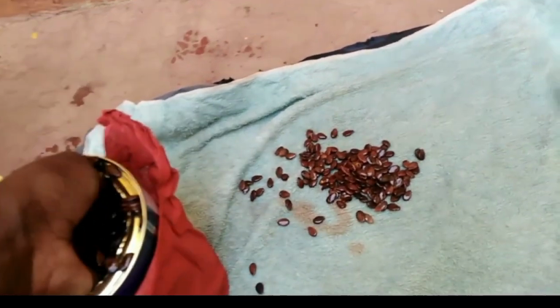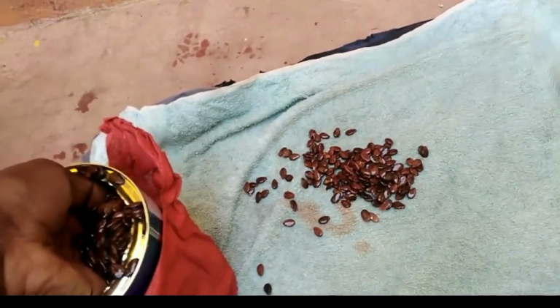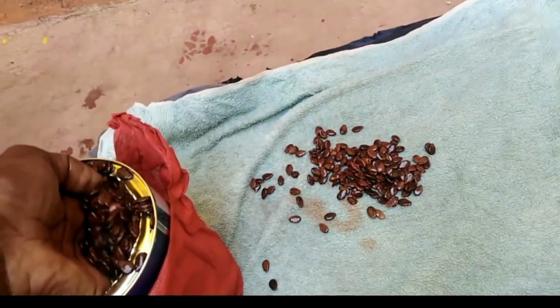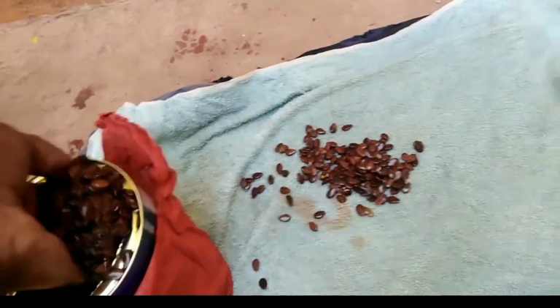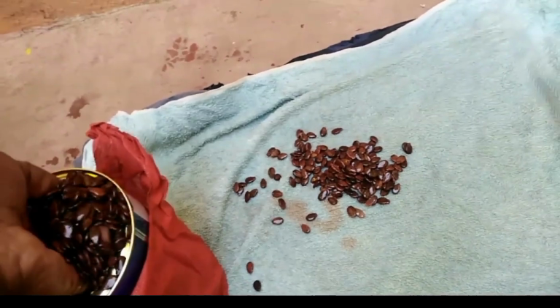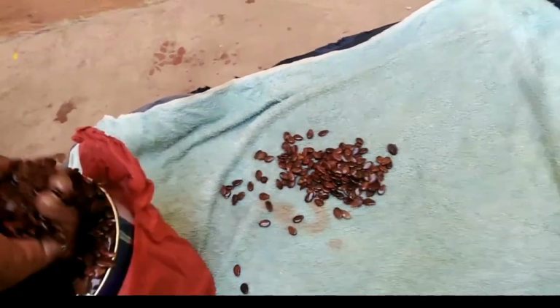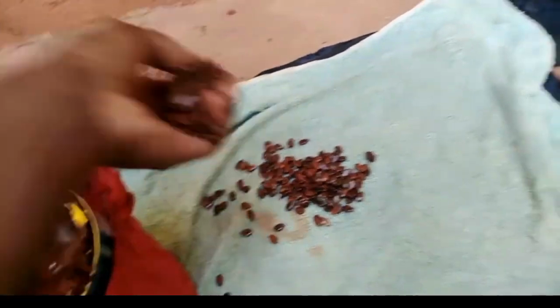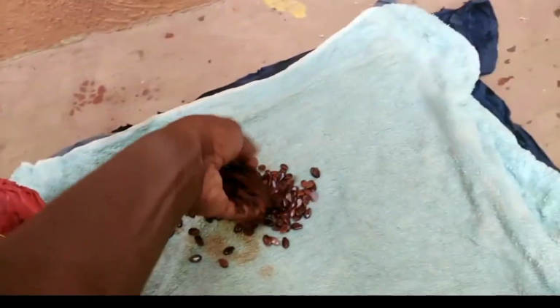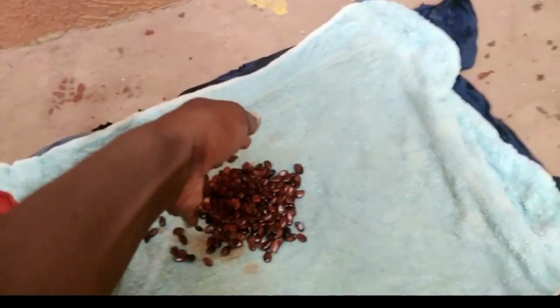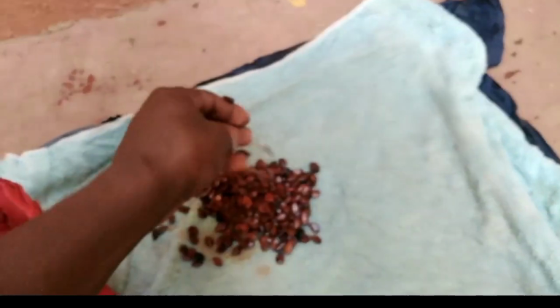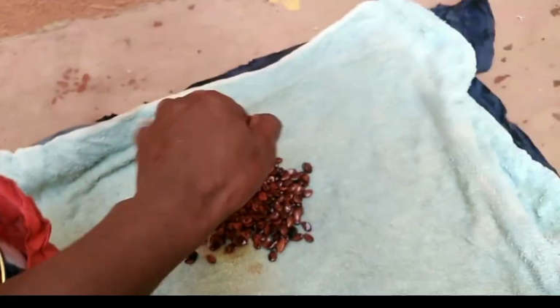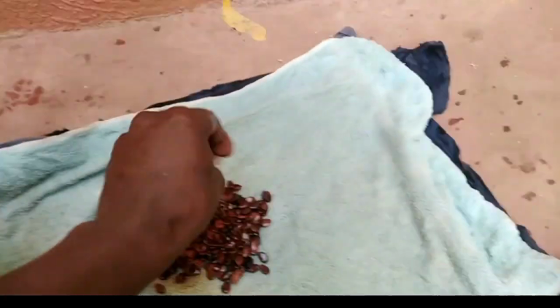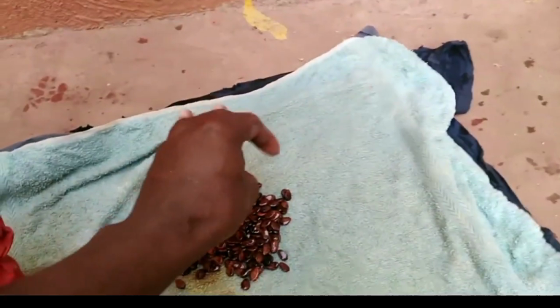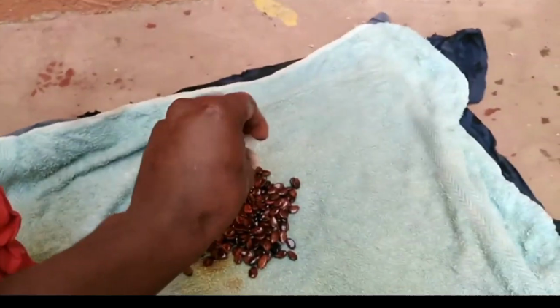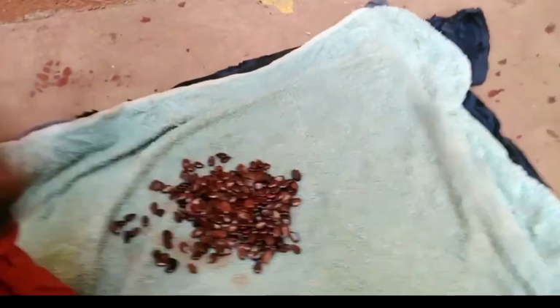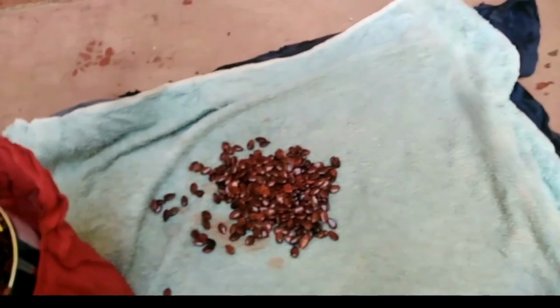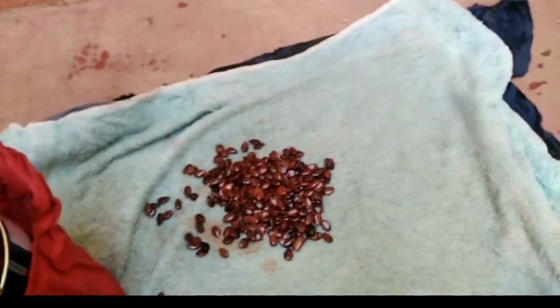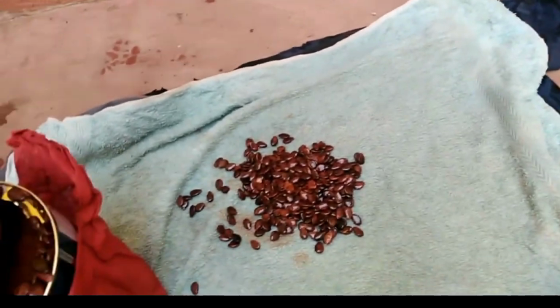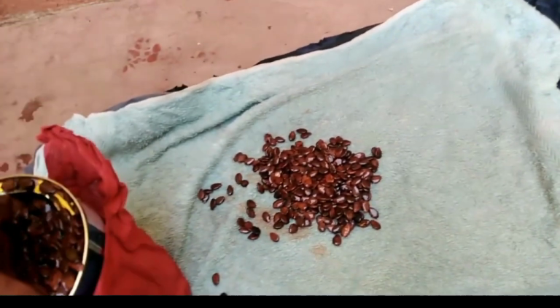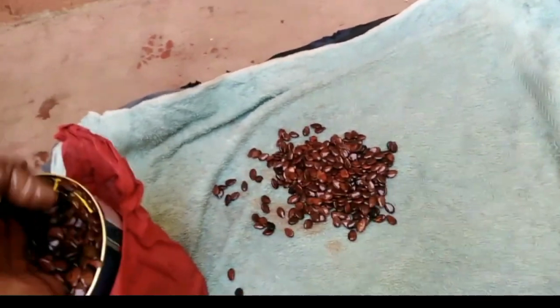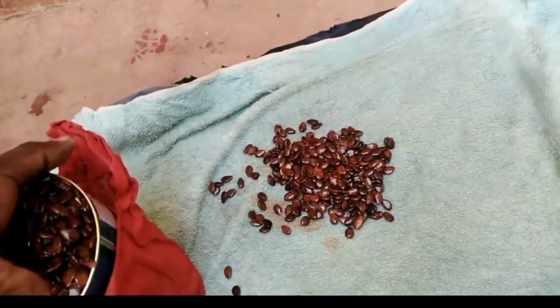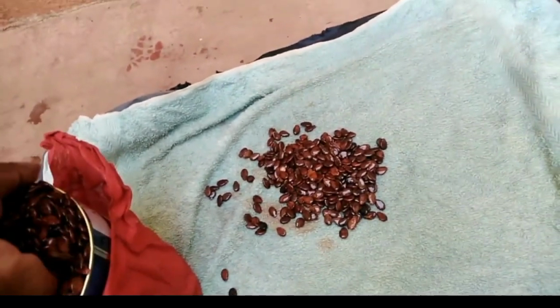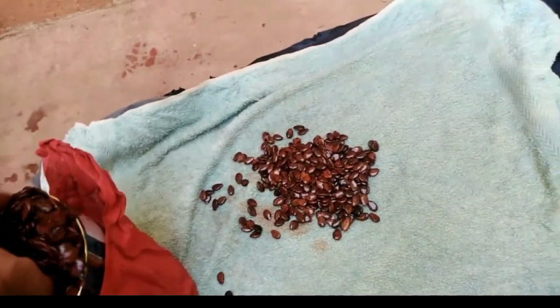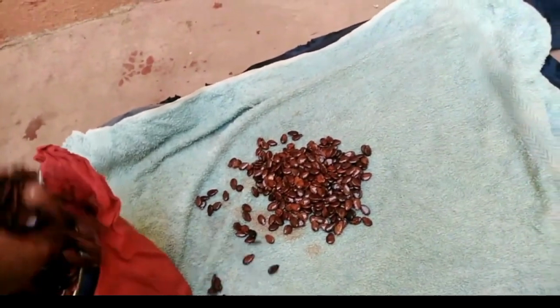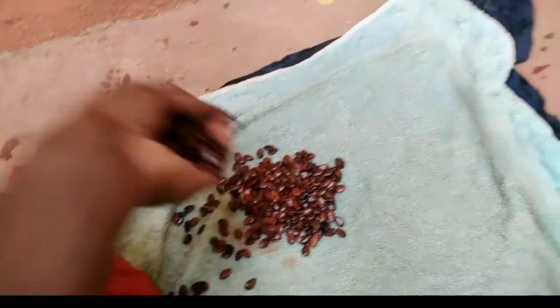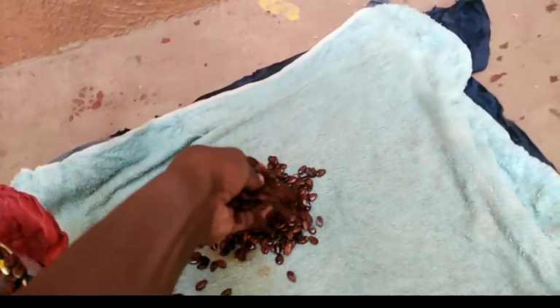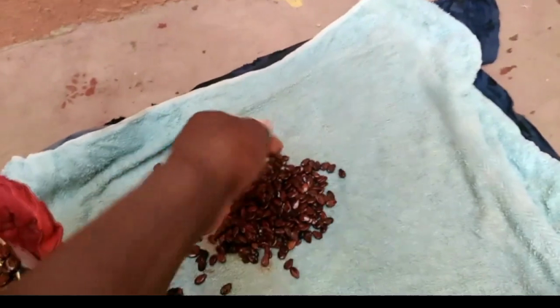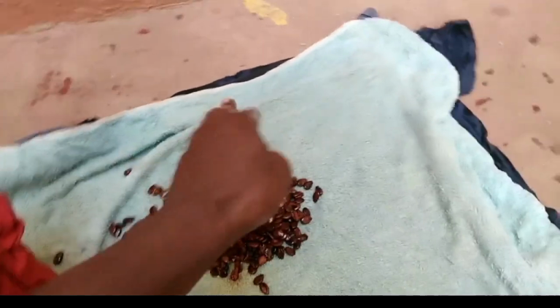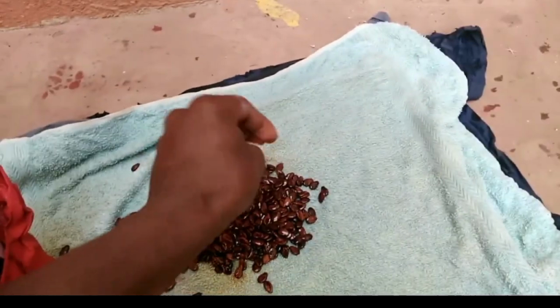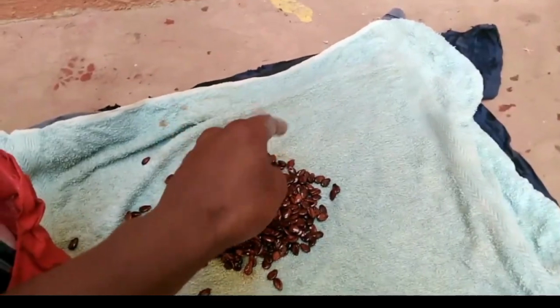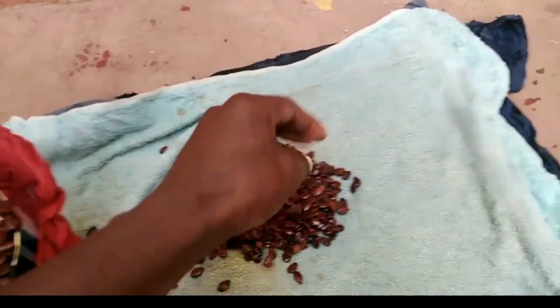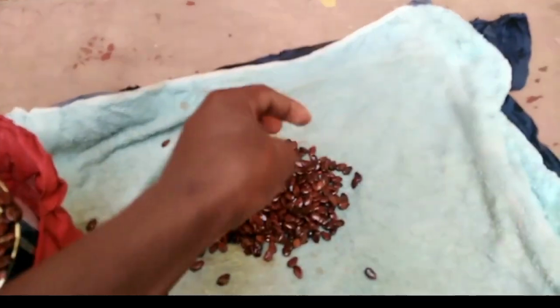So you have to soak your seeds in order to break the dormancy. Otherwise, they will take forever to germinate and they won't germinate uniformly.